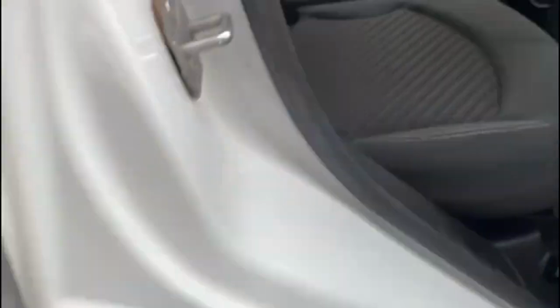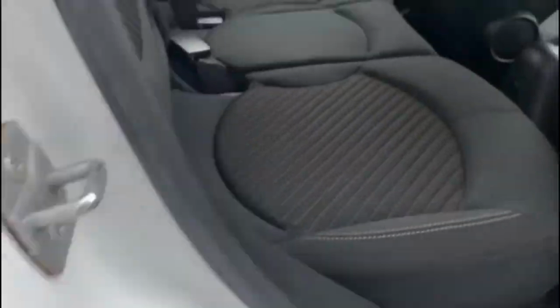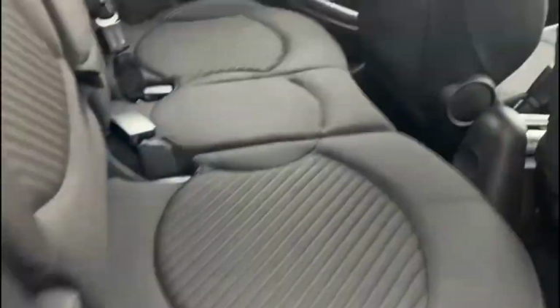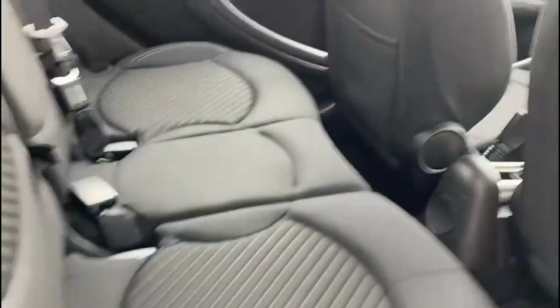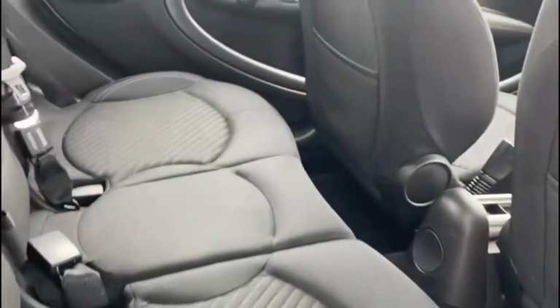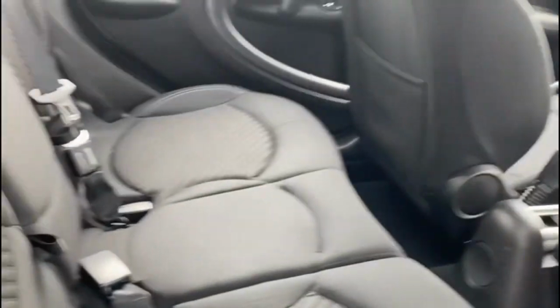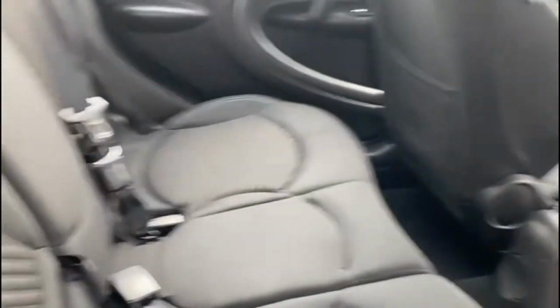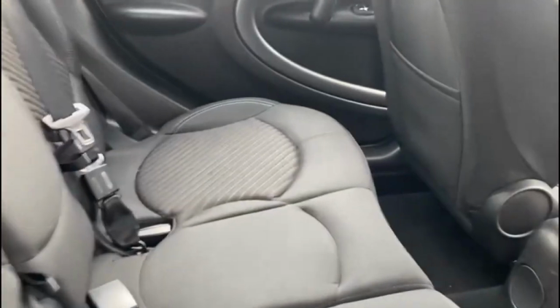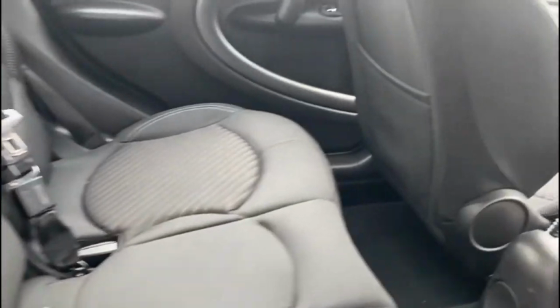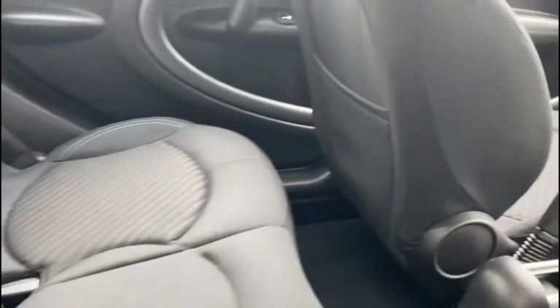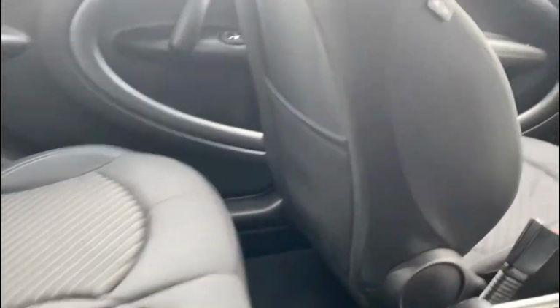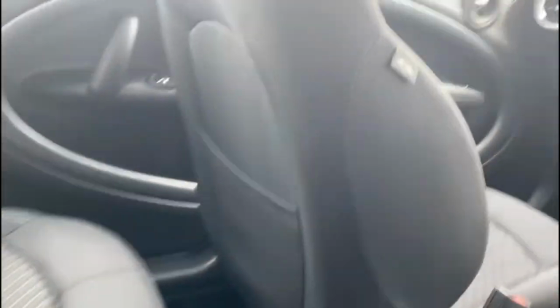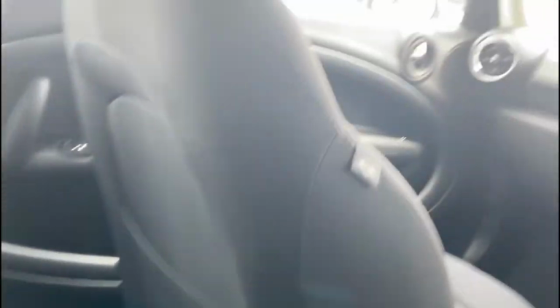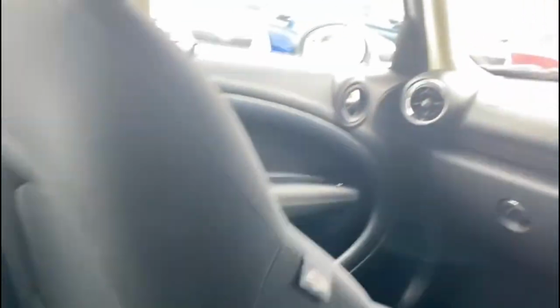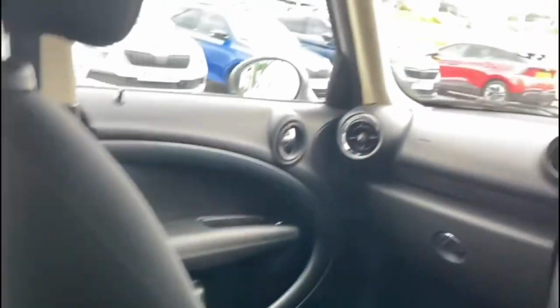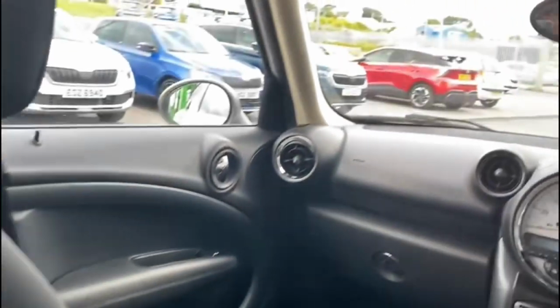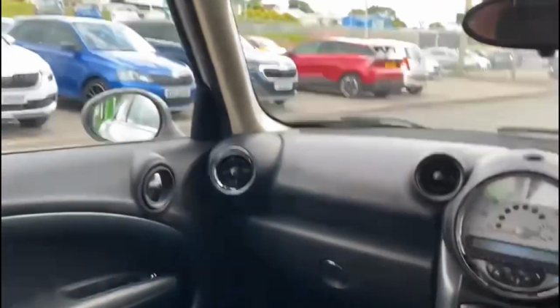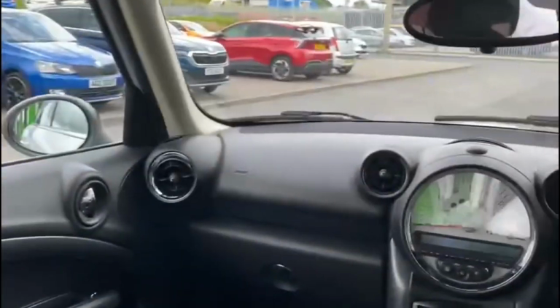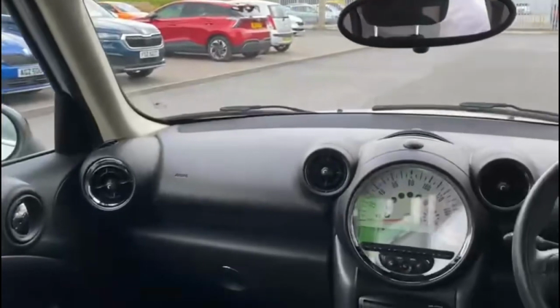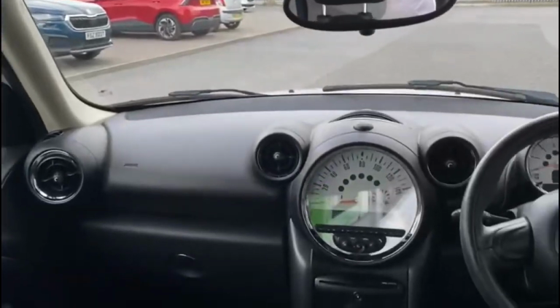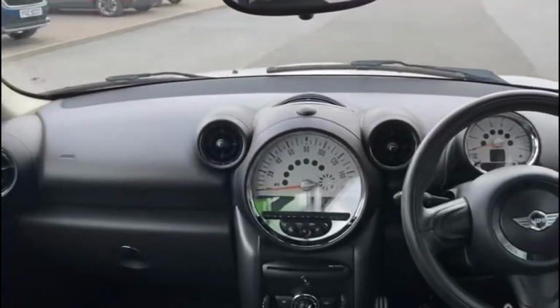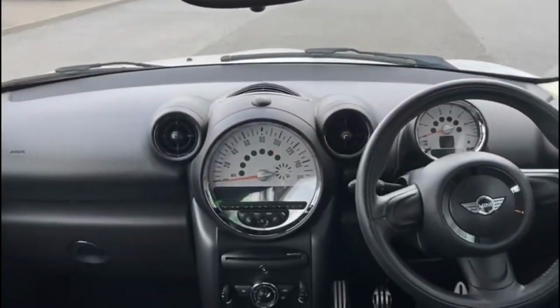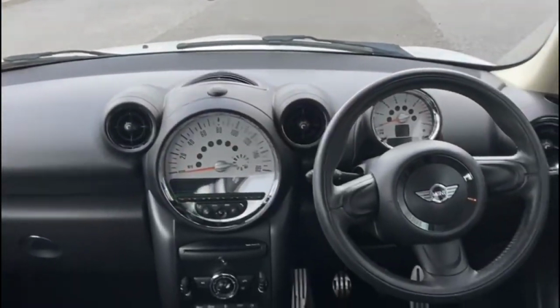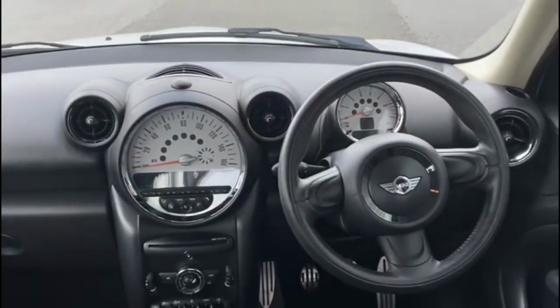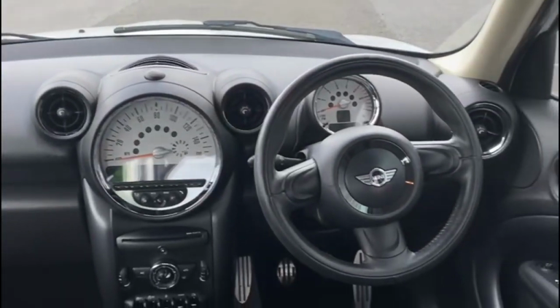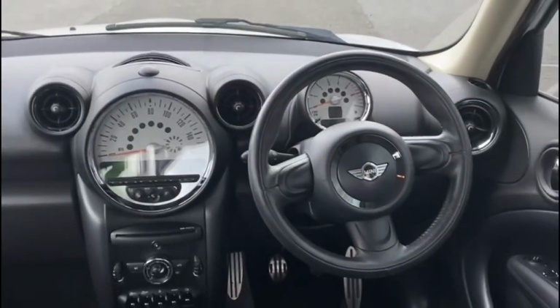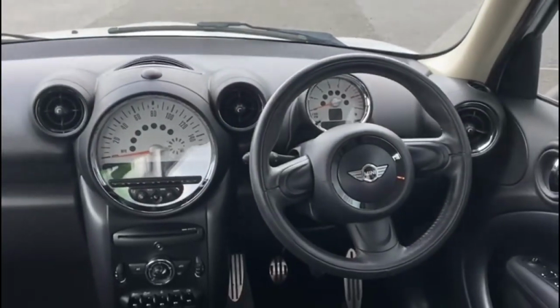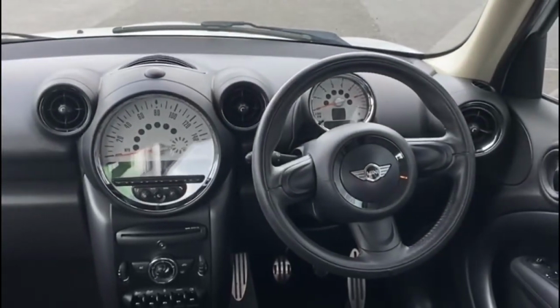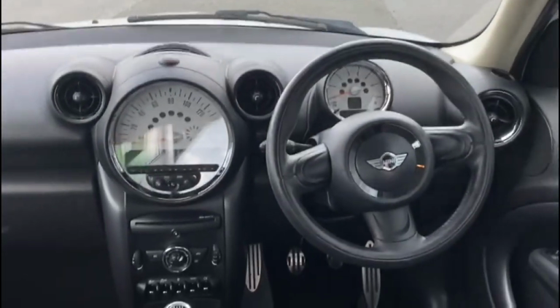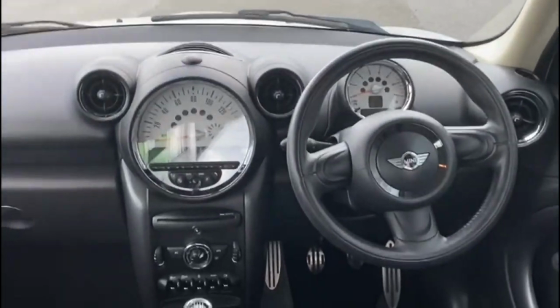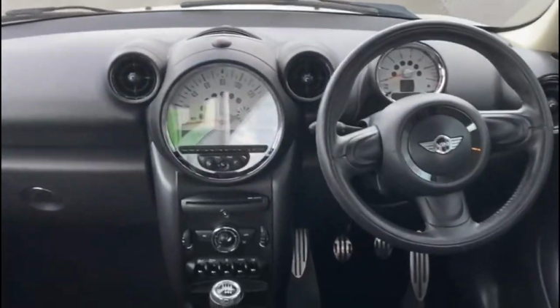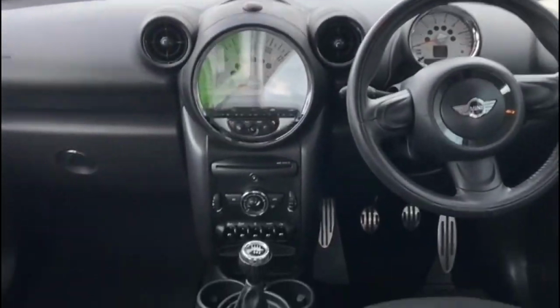In the interior it has the black cloth interior with the Signature Mini spin arm and everything in the centre console.